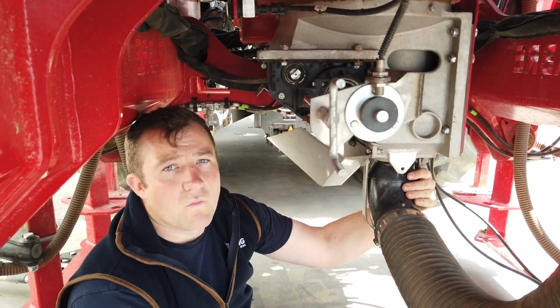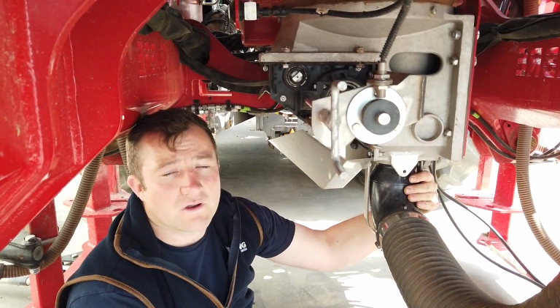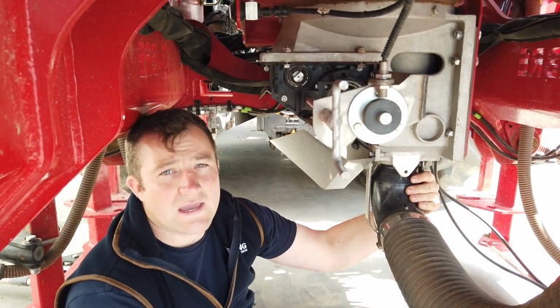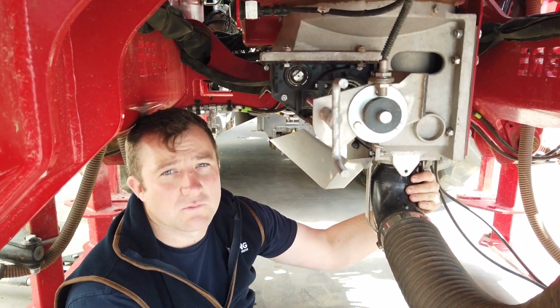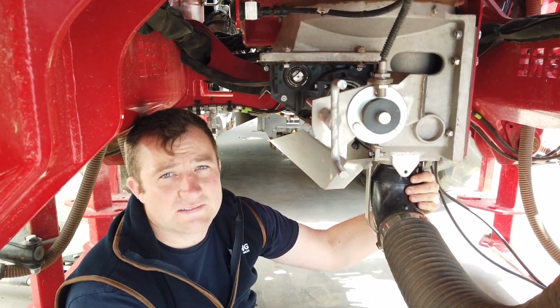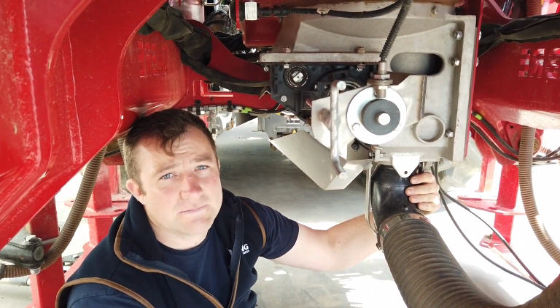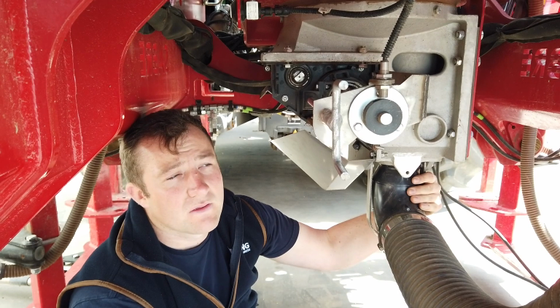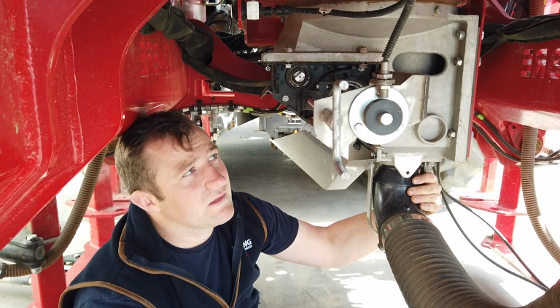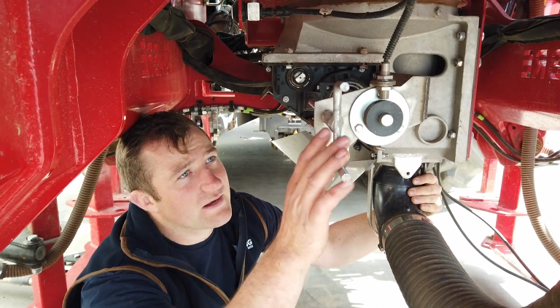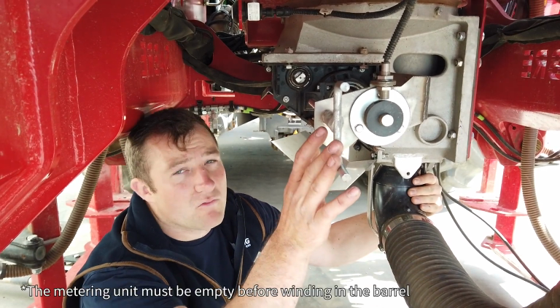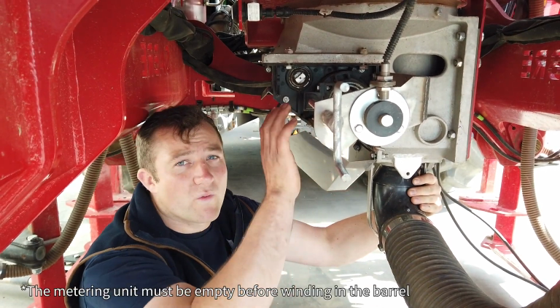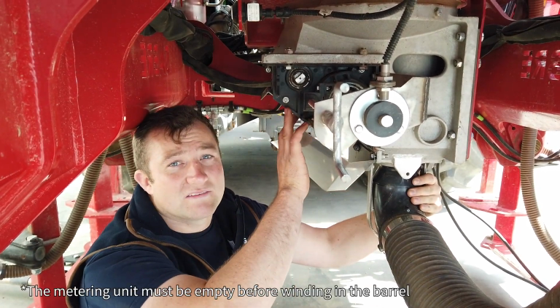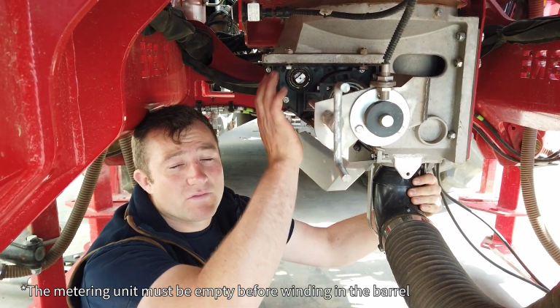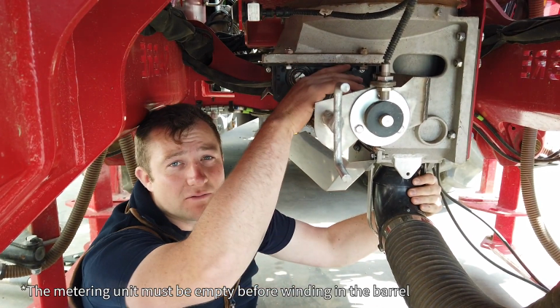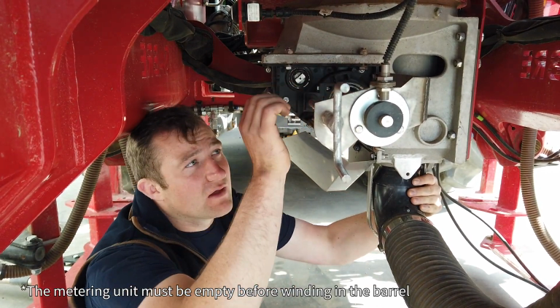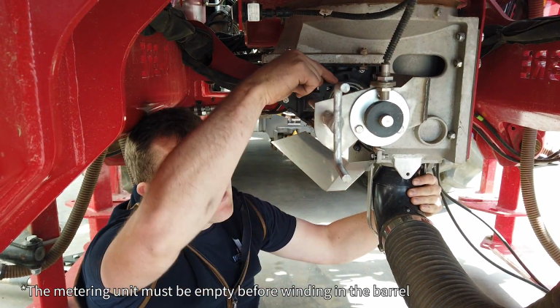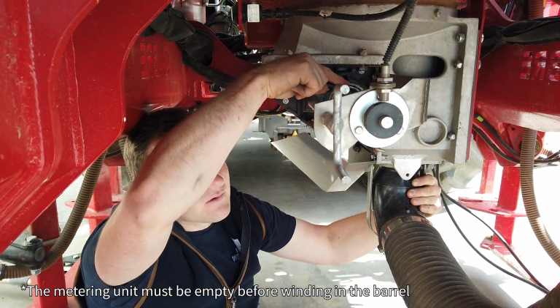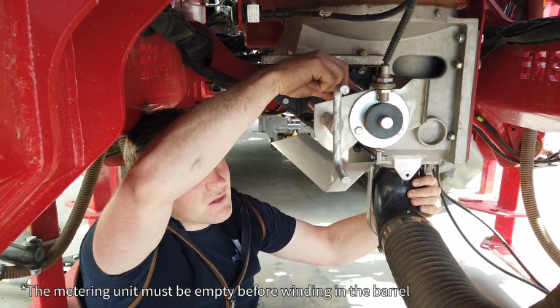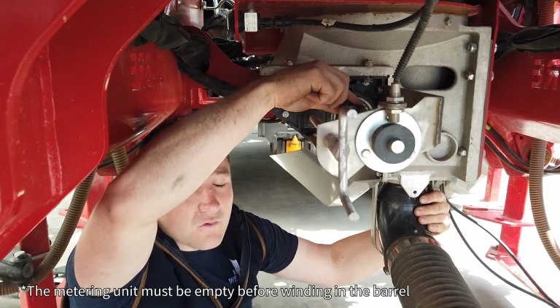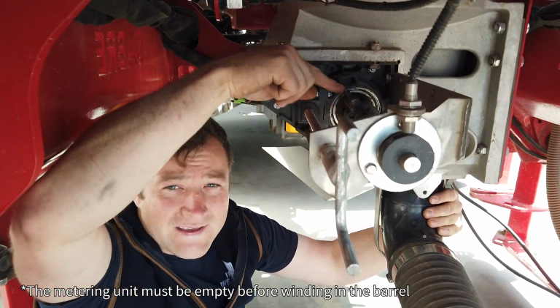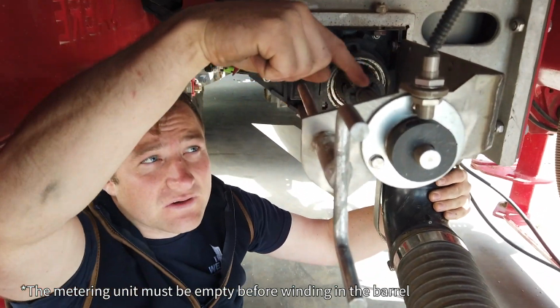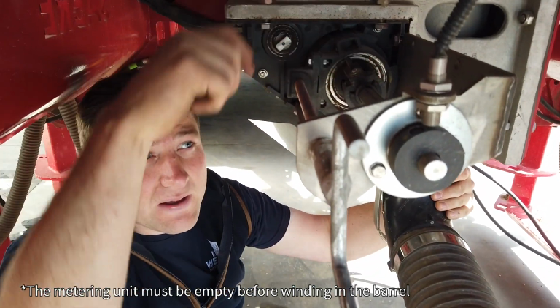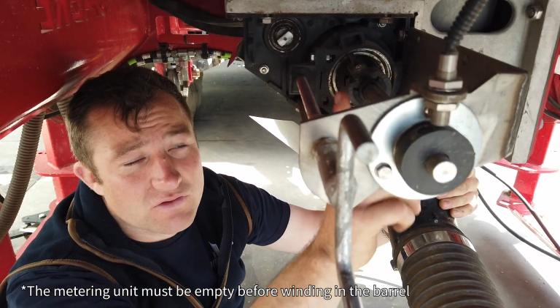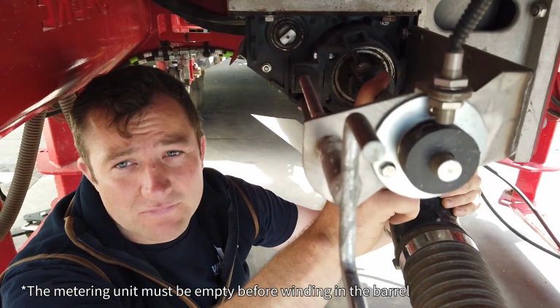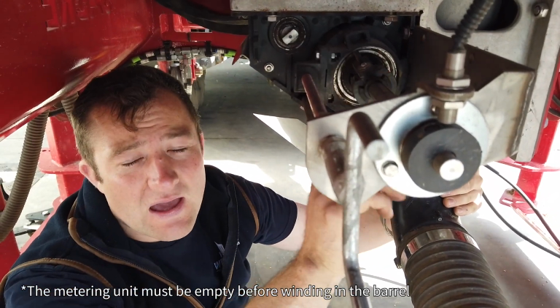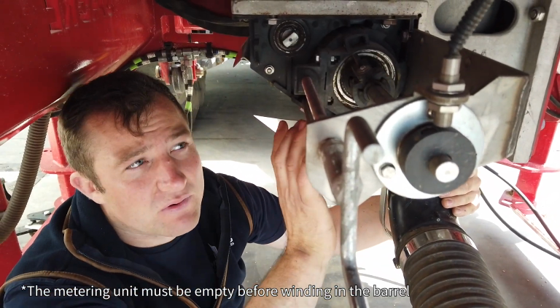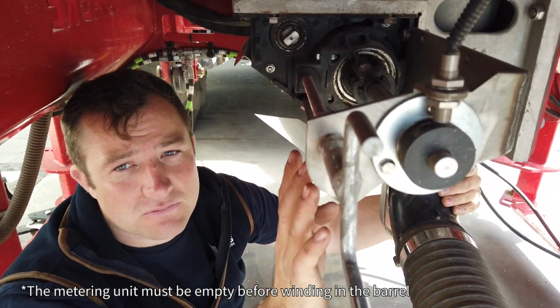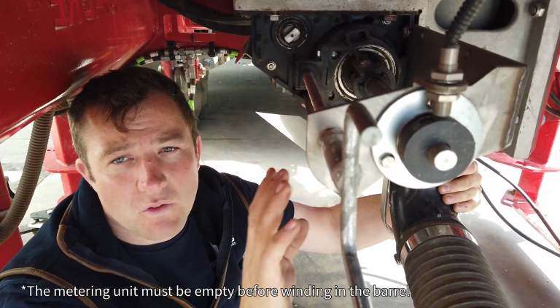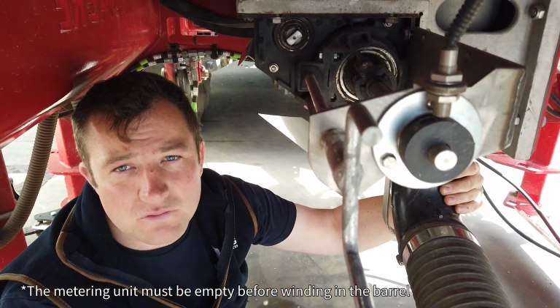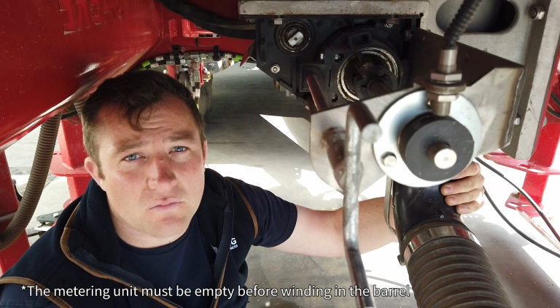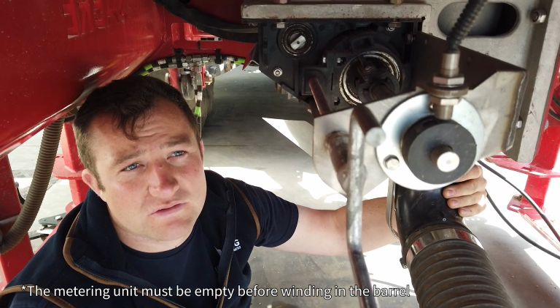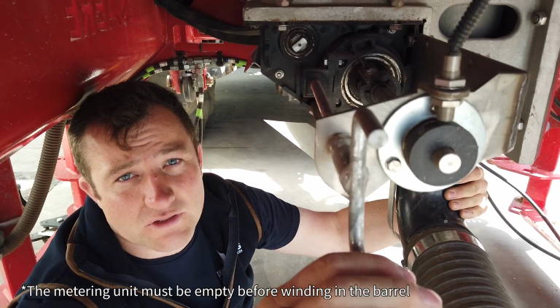When we're trying to engage our small seed selector, we need to wind our barrel all the way into zero on the scale. Turn our toggle 180 degrees back onto the shaft and then bring it out to one or two depending on what seed you're doing.